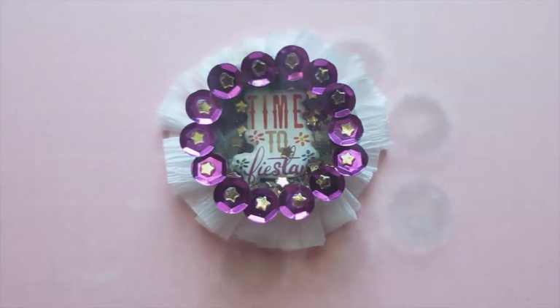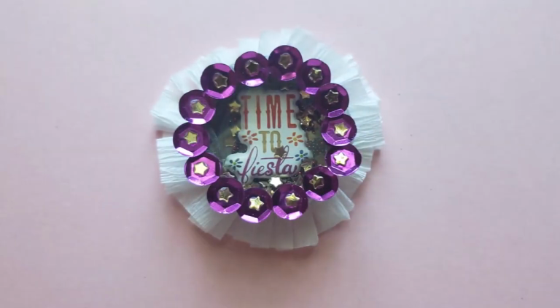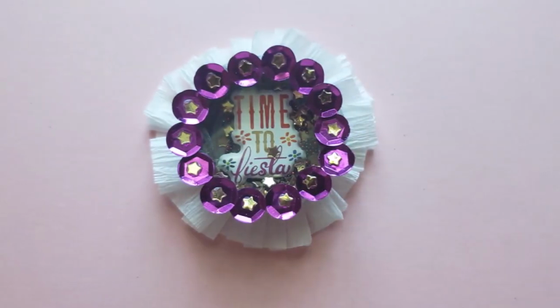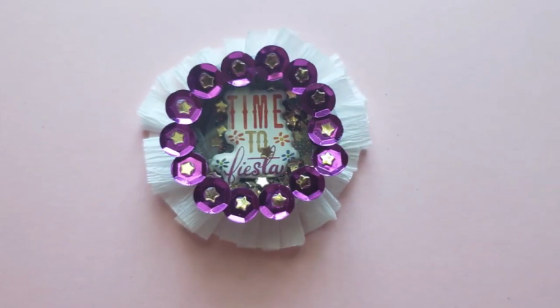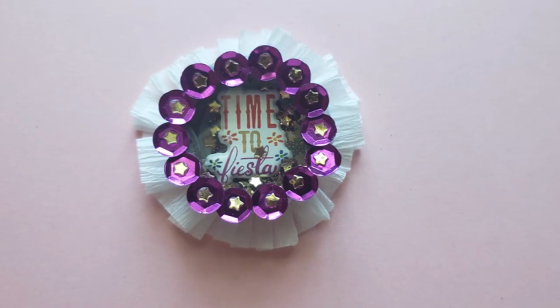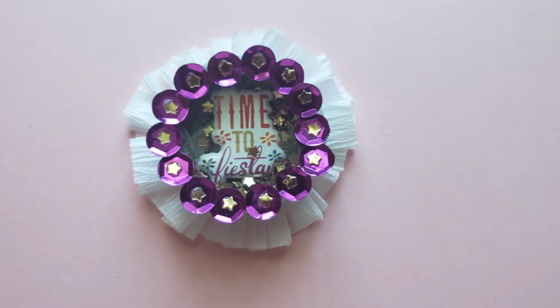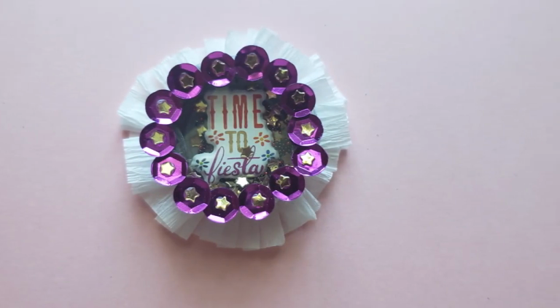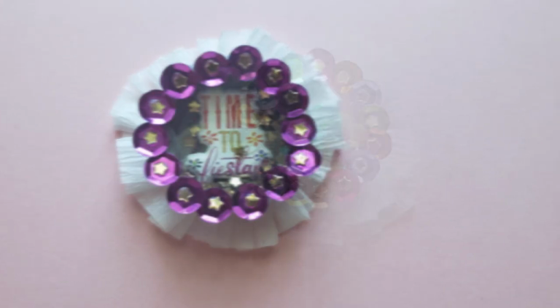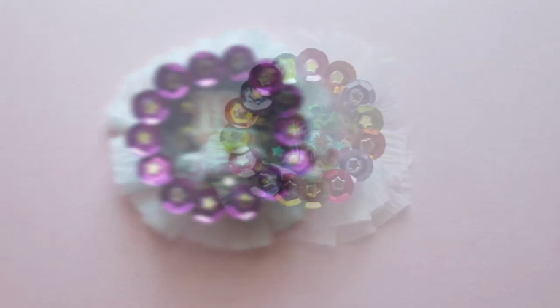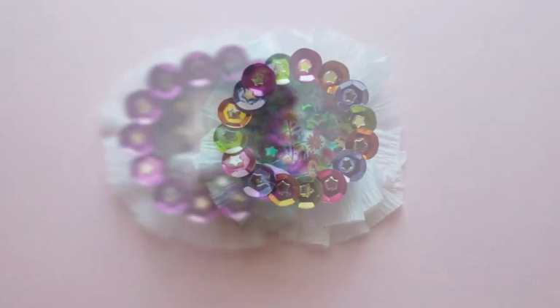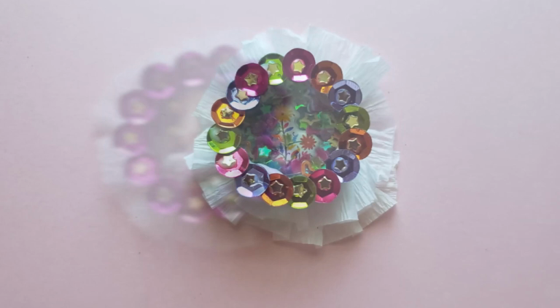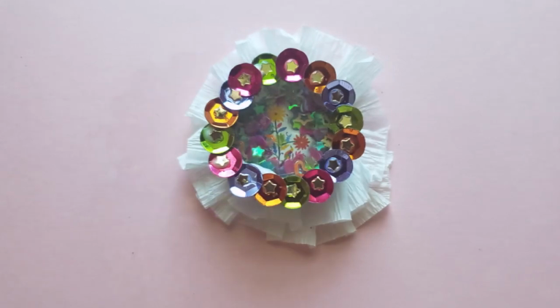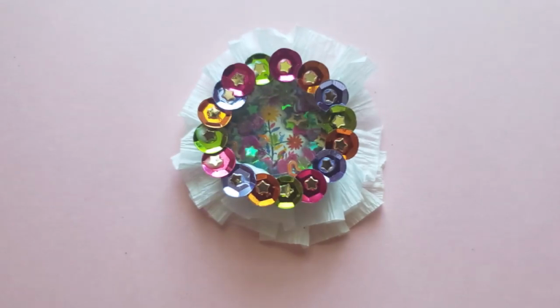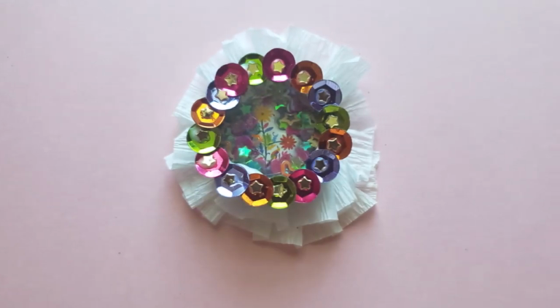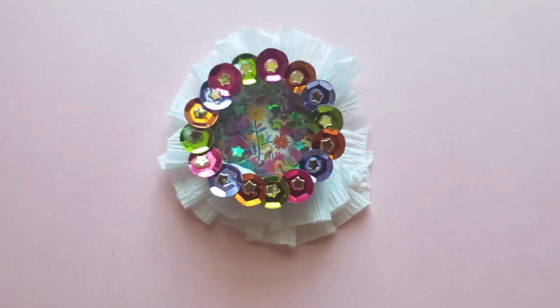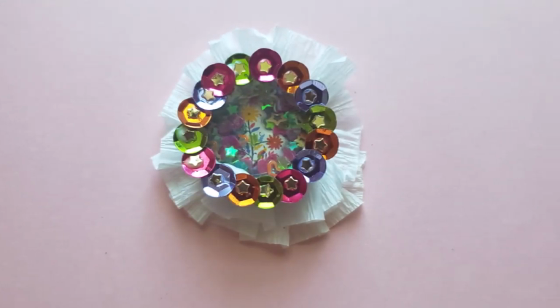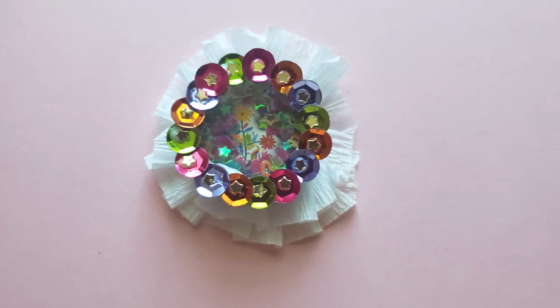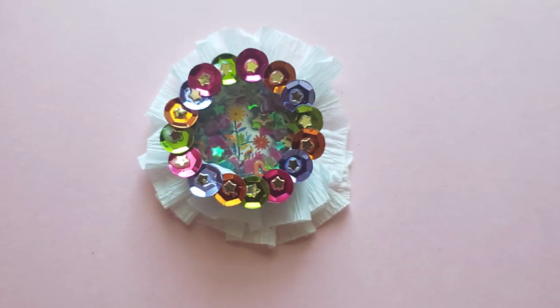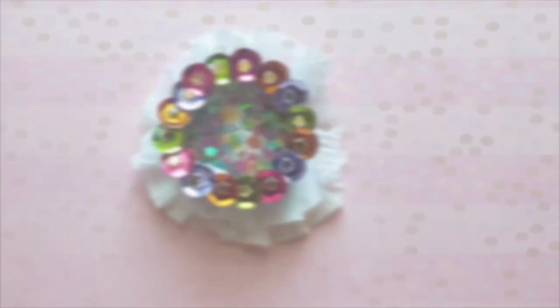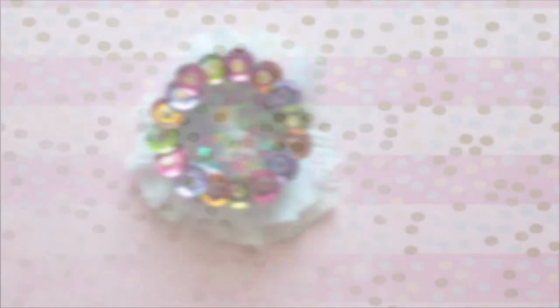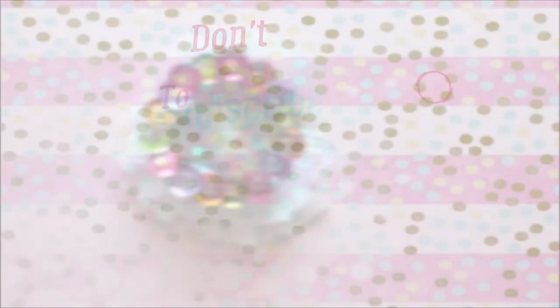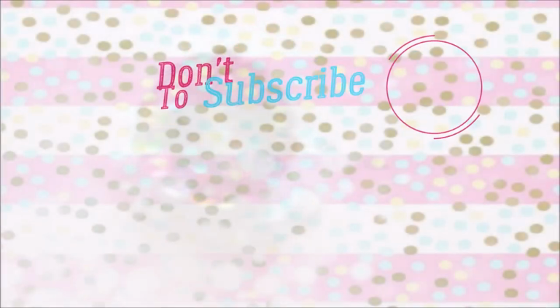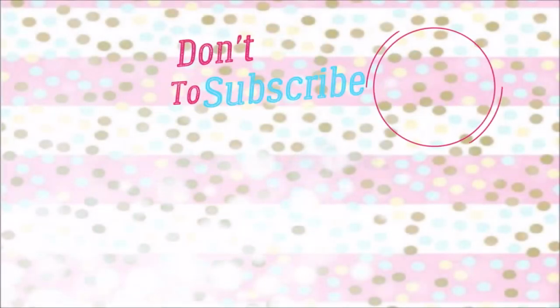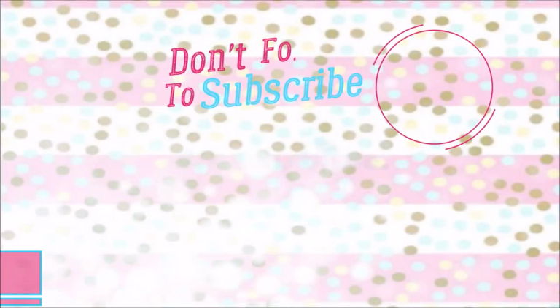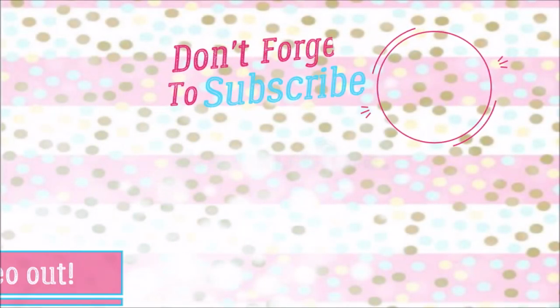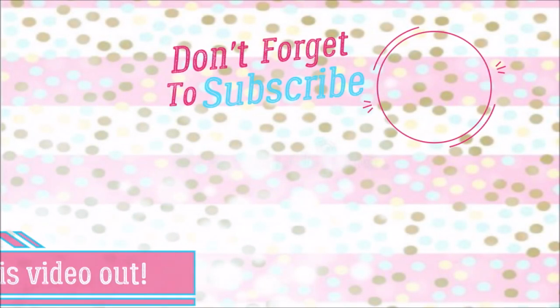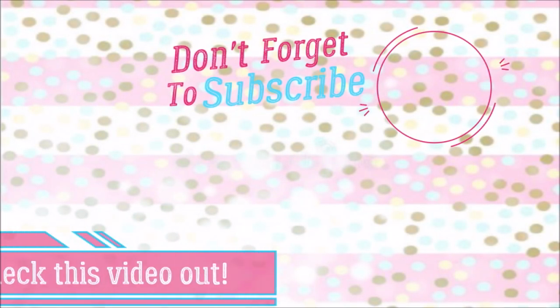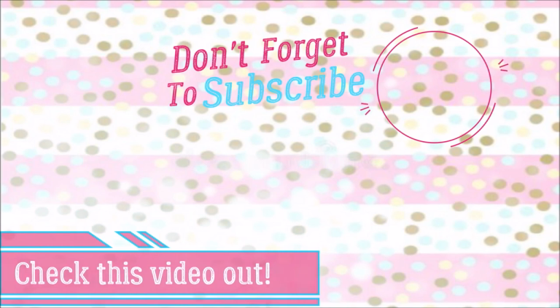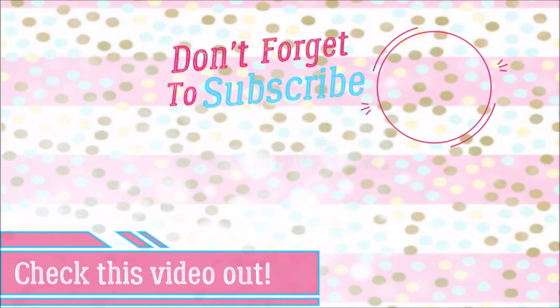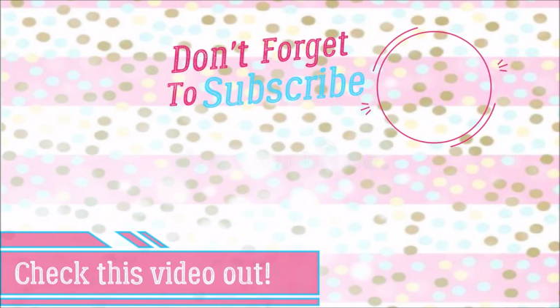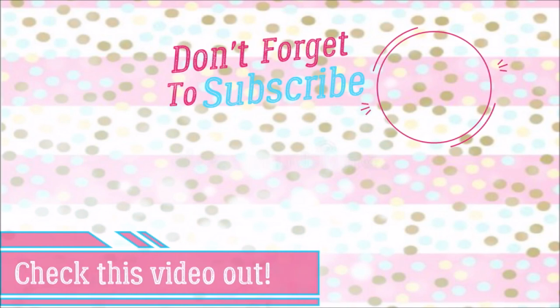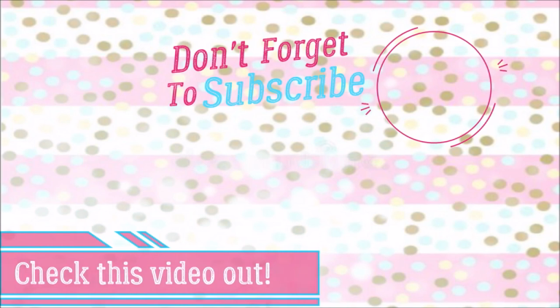These are just my two favorite ones, and I'd love to see the ones you guys make. So make sure you subscribe, follow me on Instagram, join my Facebook group, and I will see you guys in the next one. Bye!